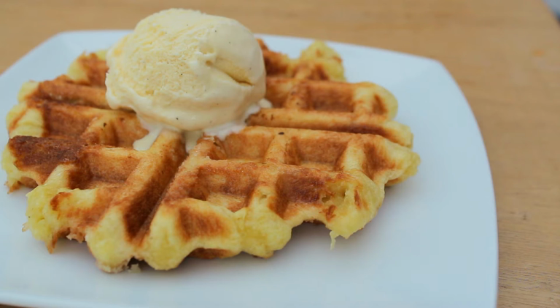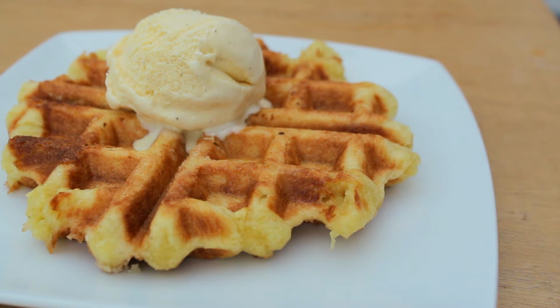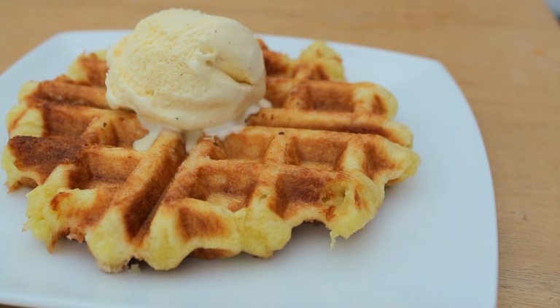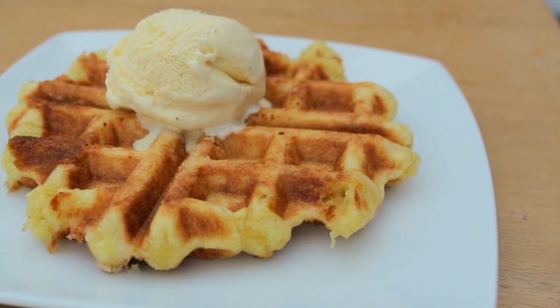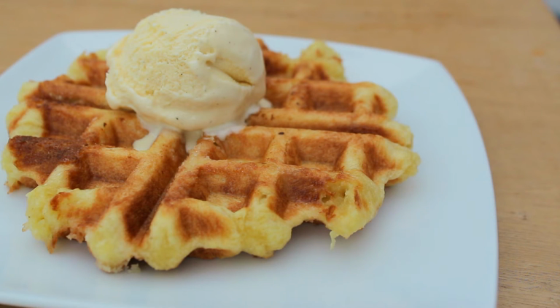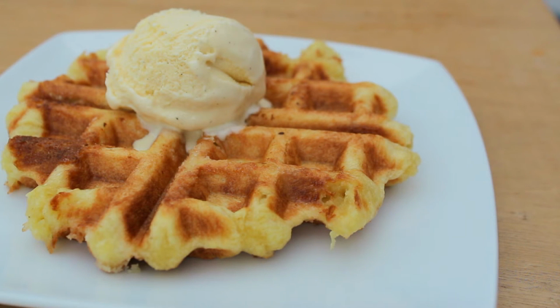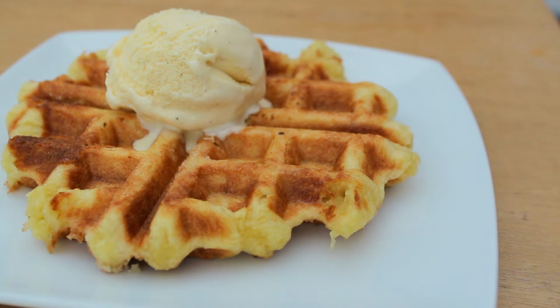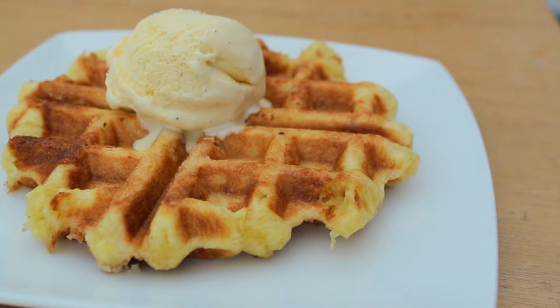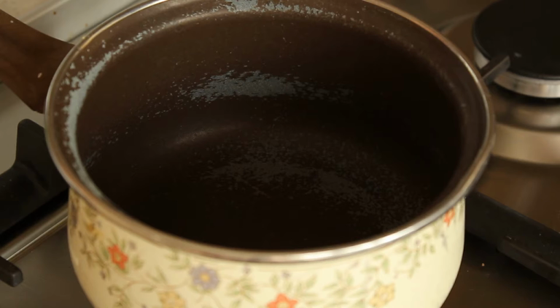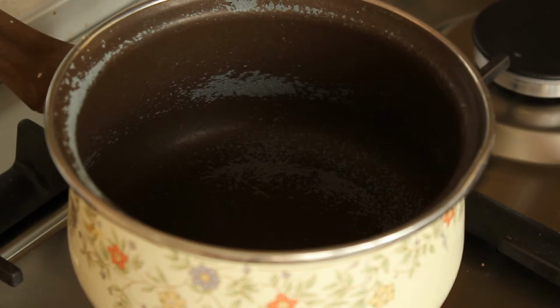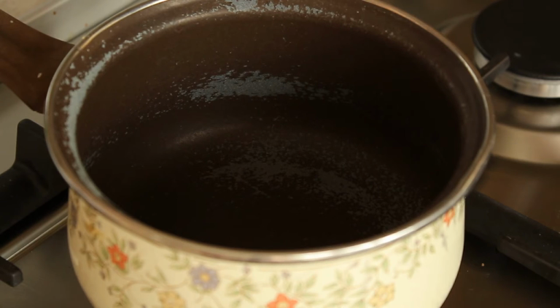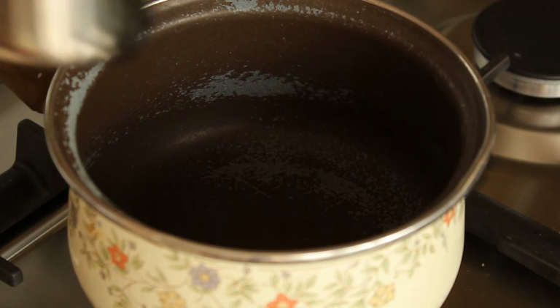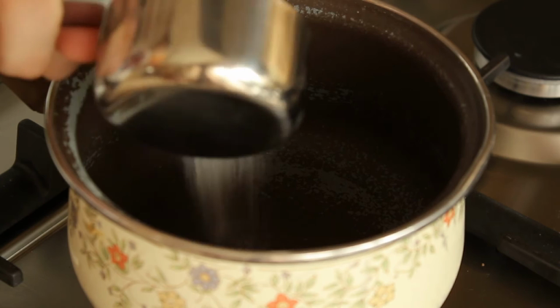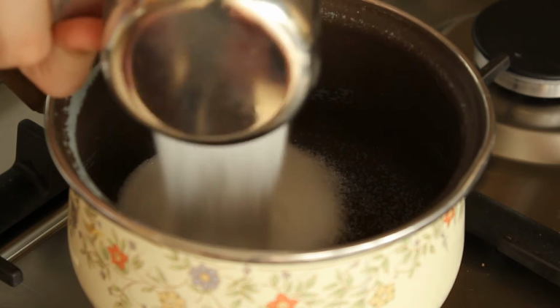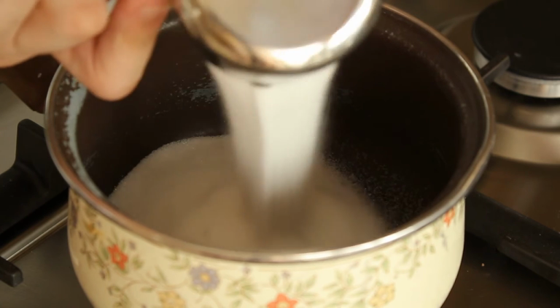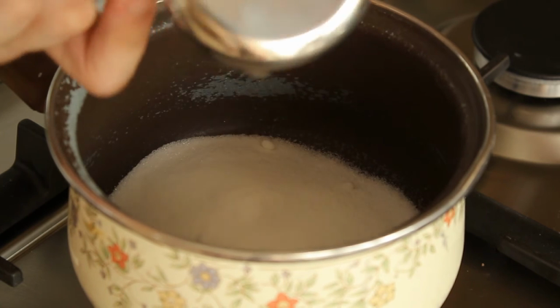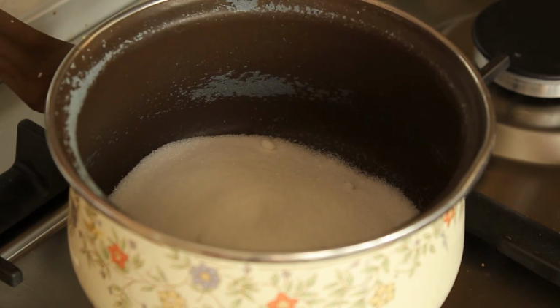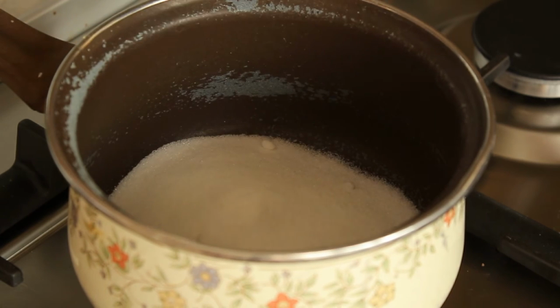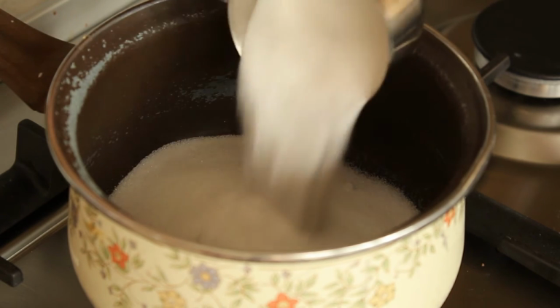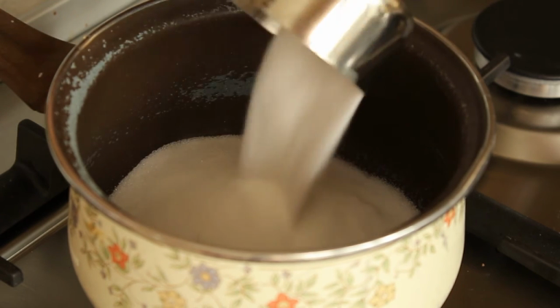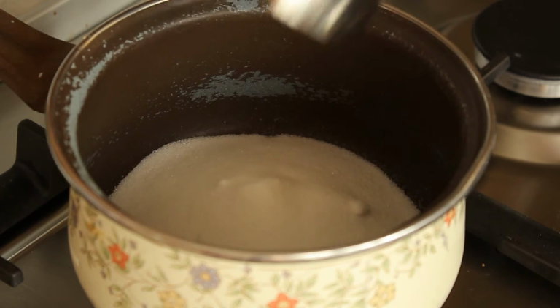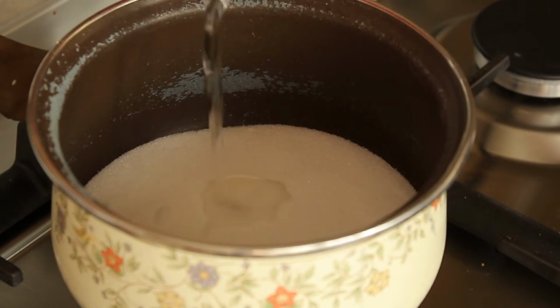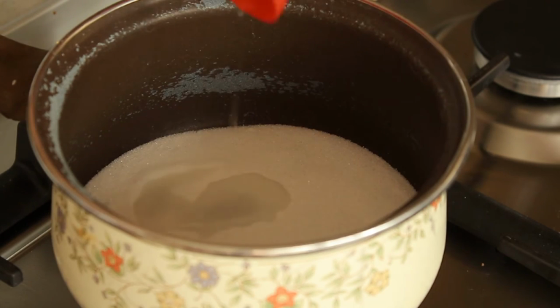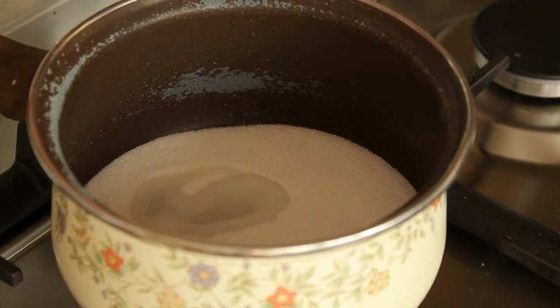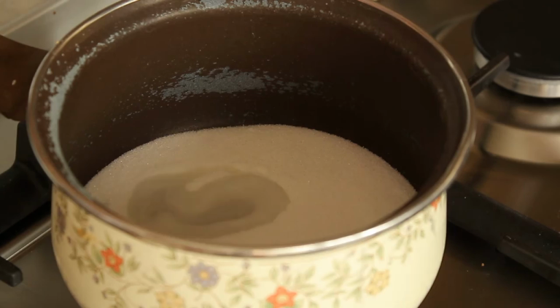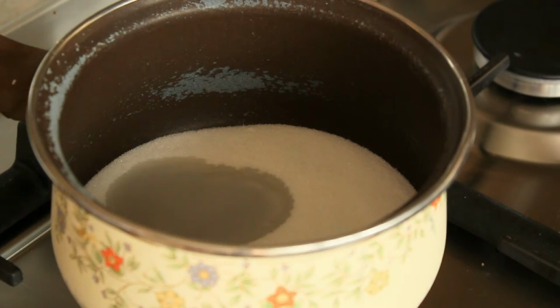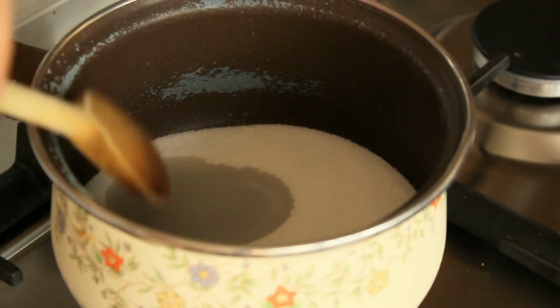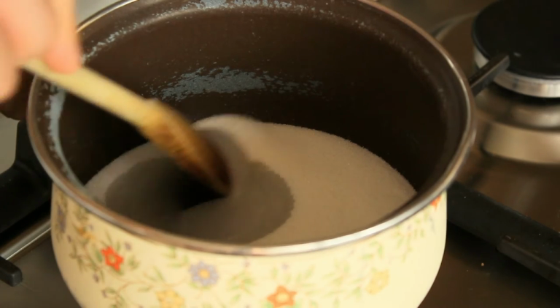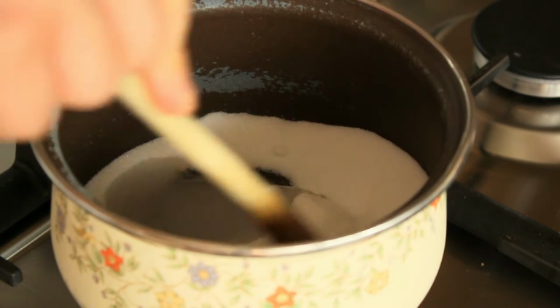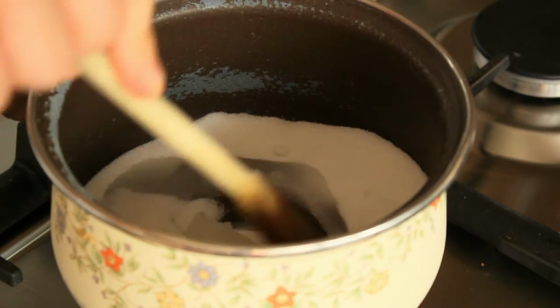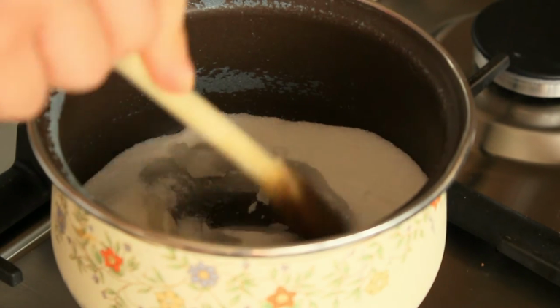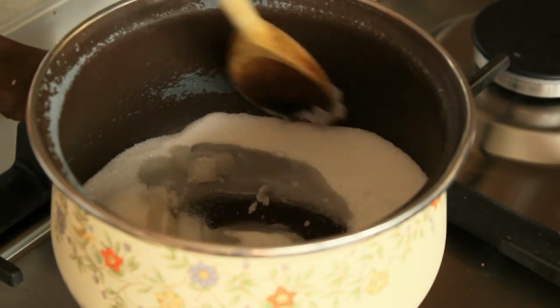First of all I'm going to show you how to make pearl sugar because it's not a very common ingredient. You're going to want to put your caster sugar in a small saucepan and then add your water. Turn your heat to low and mix the water in with the sugar.